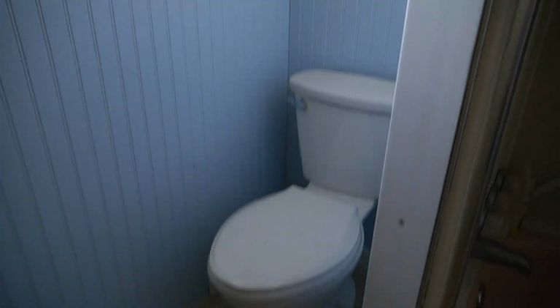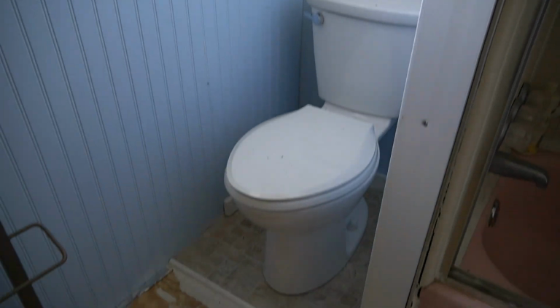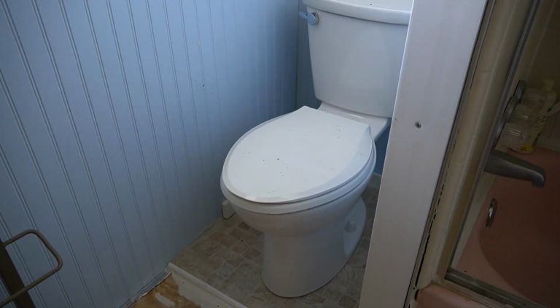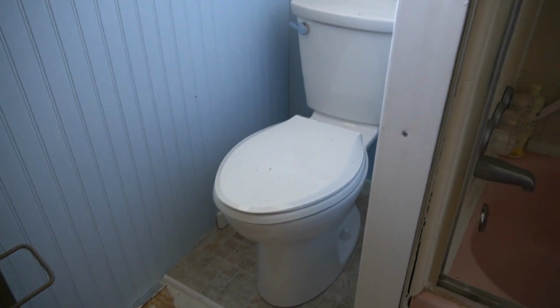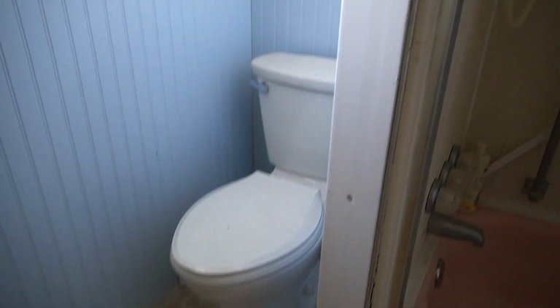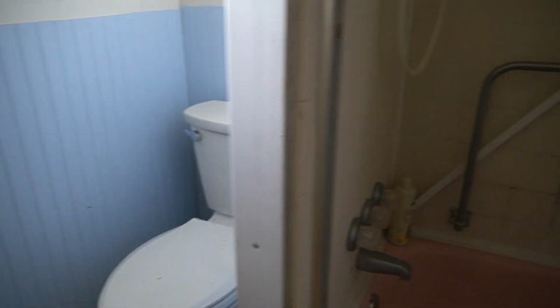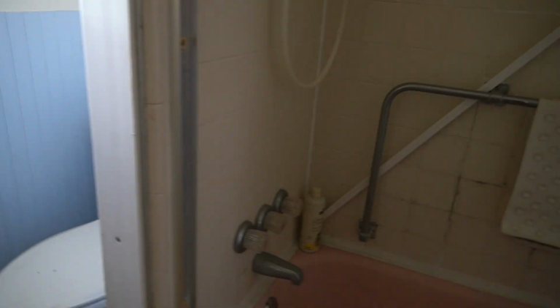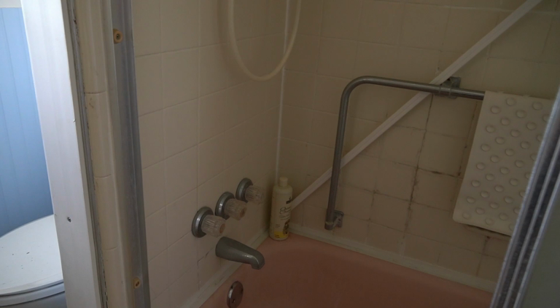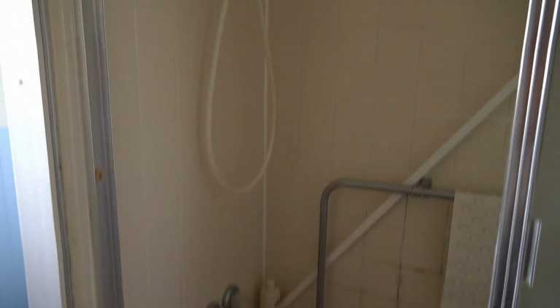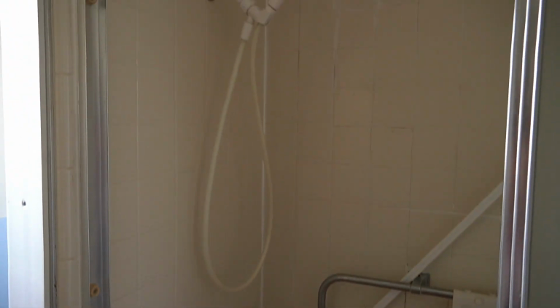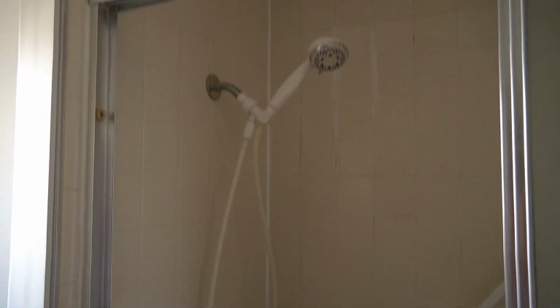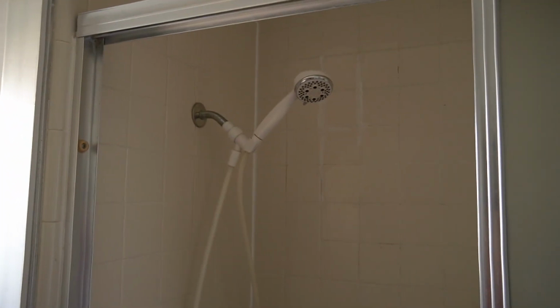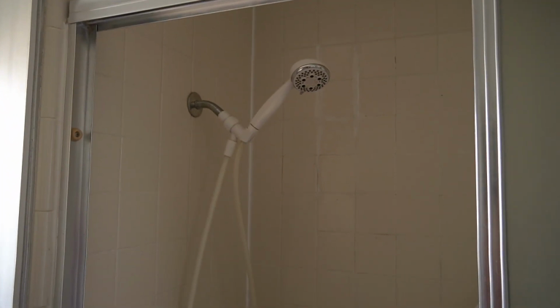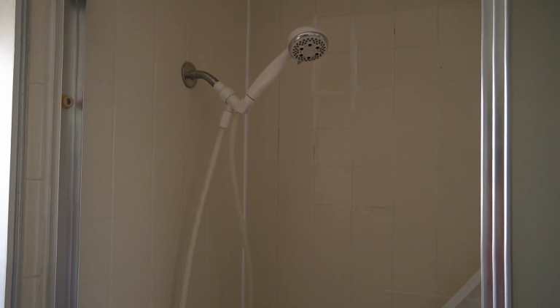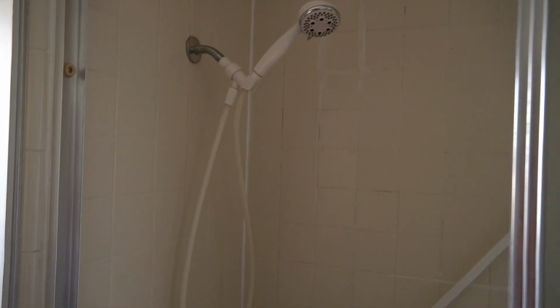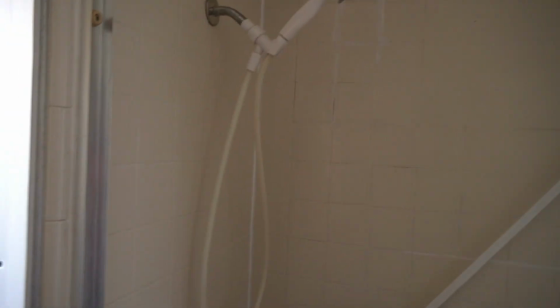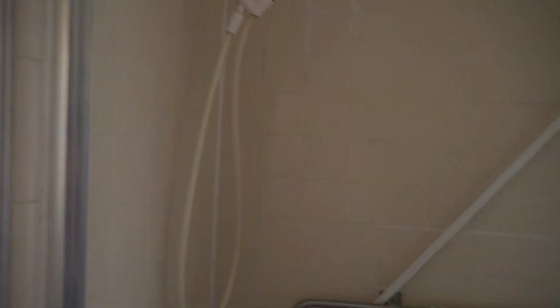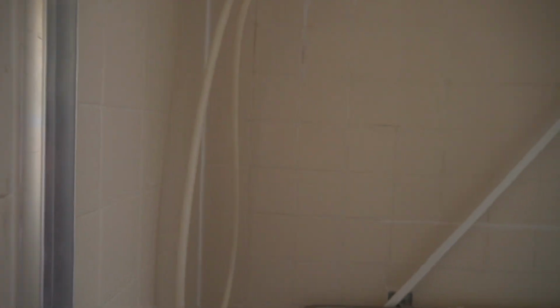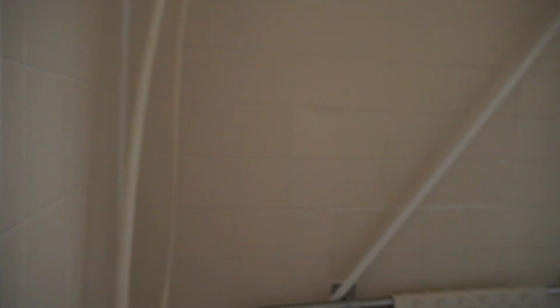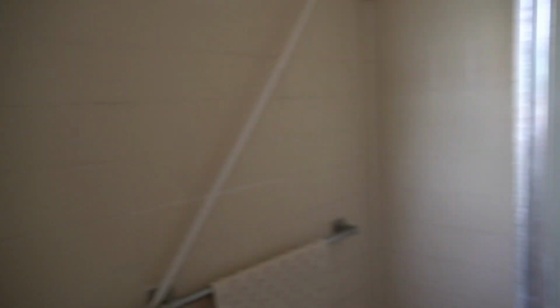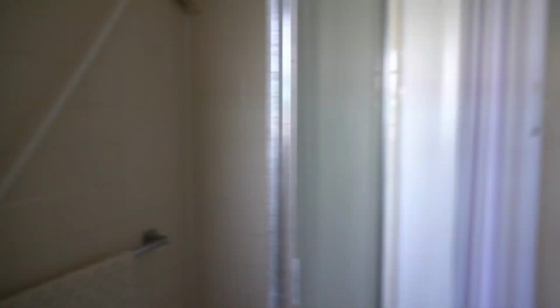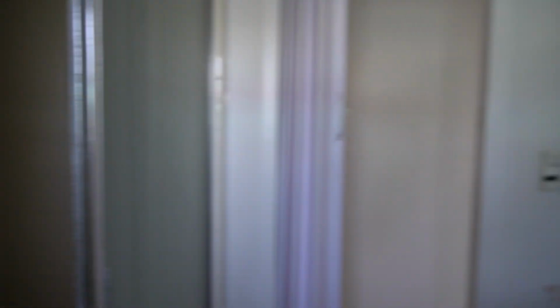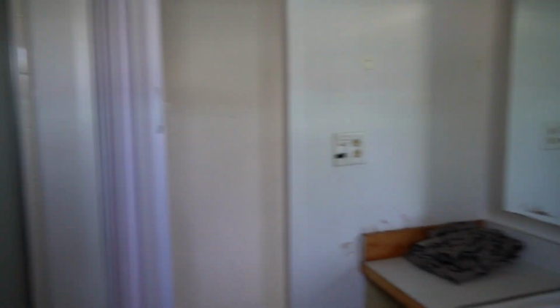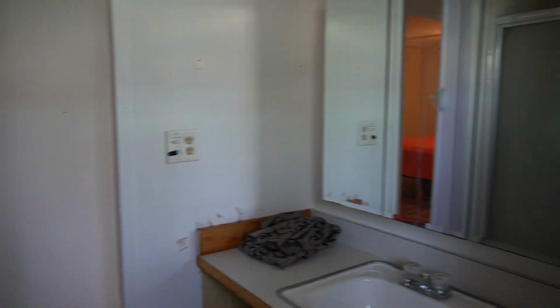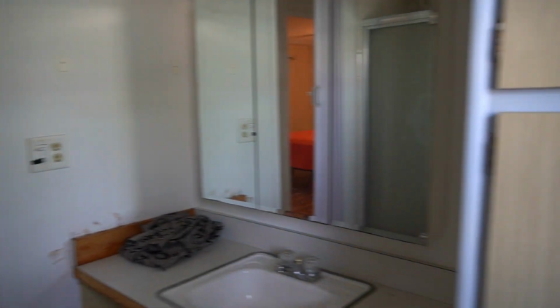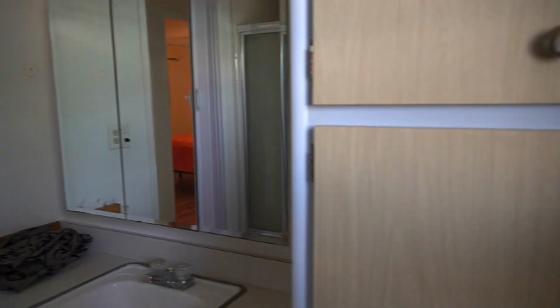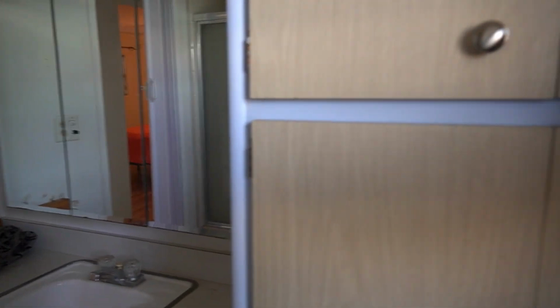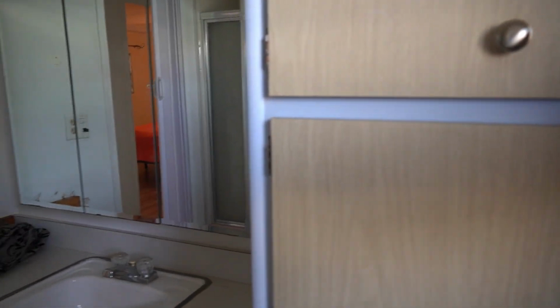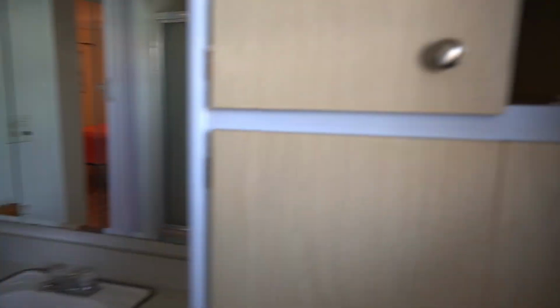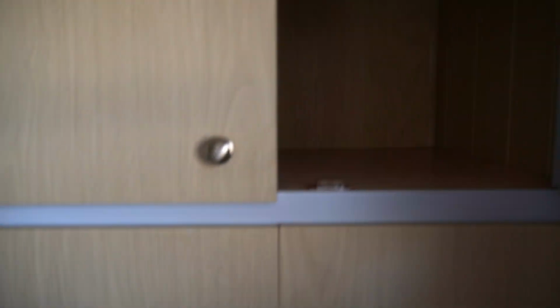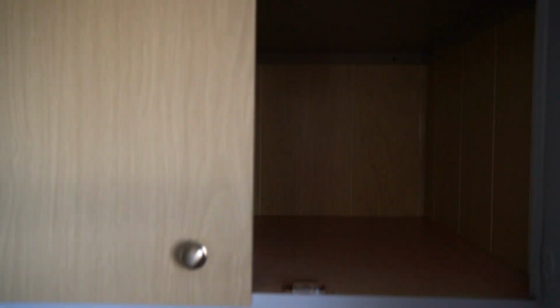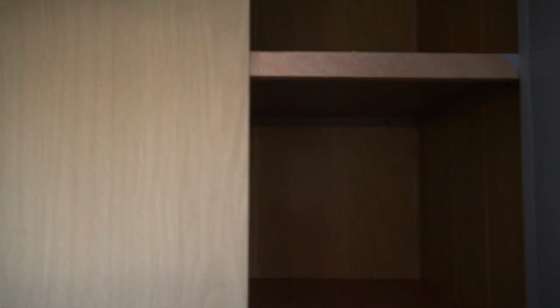New toilet, tub, and shower in this first bathroom. And you have linen closets.